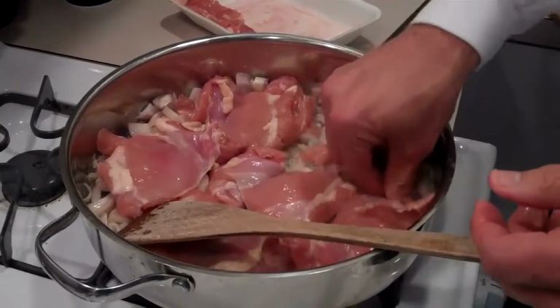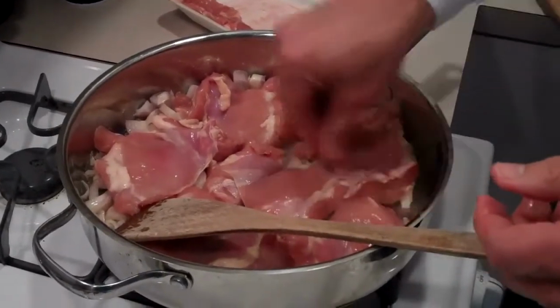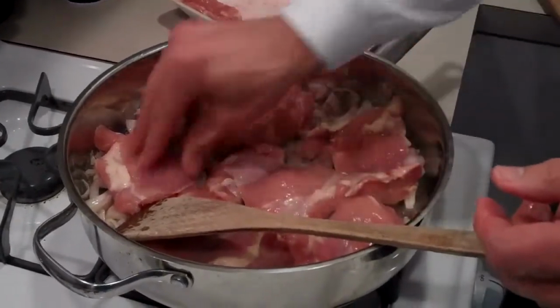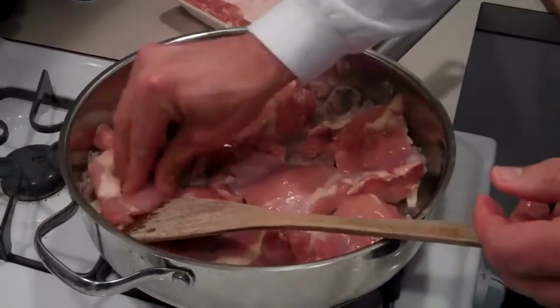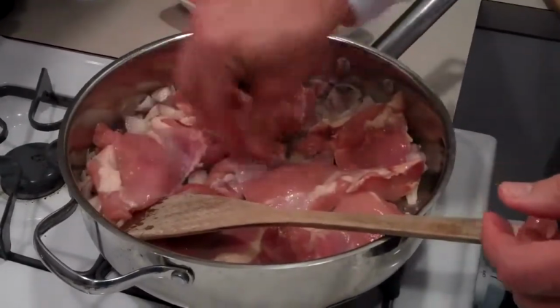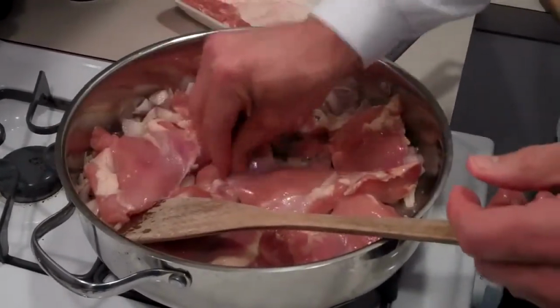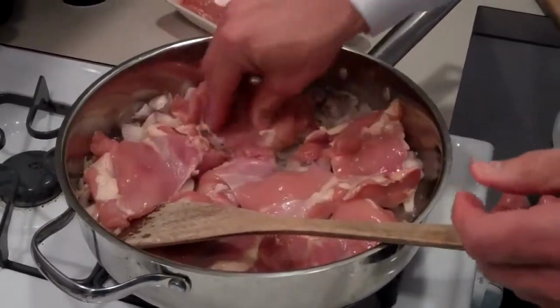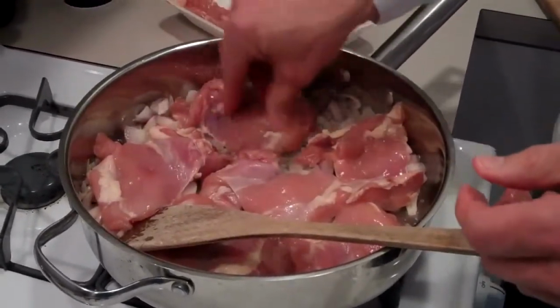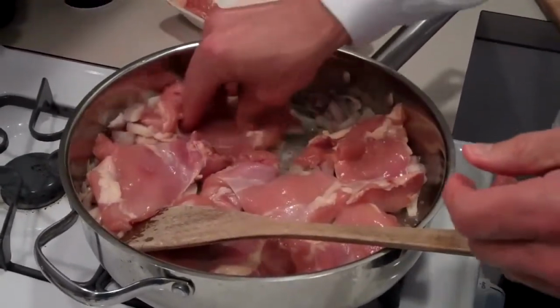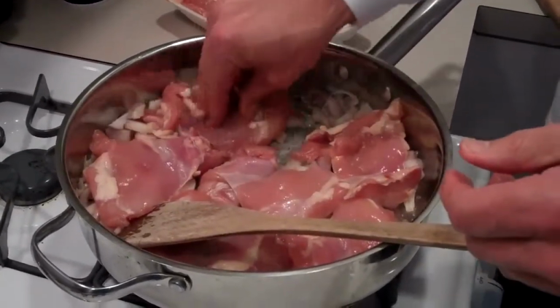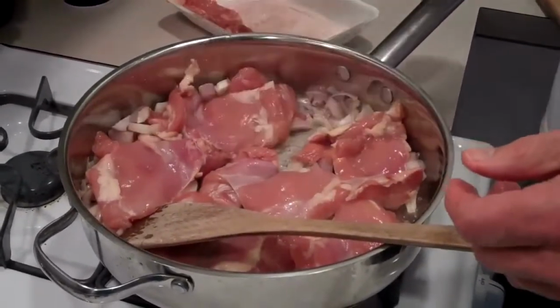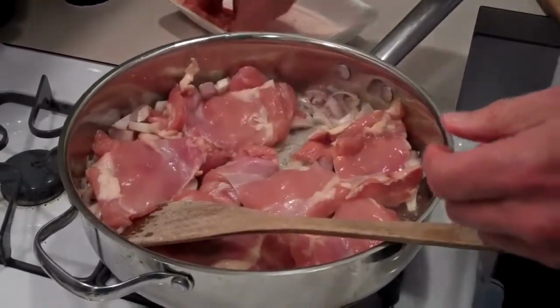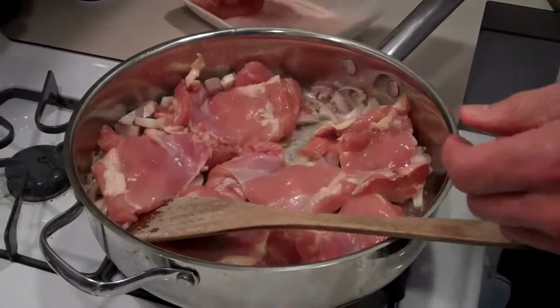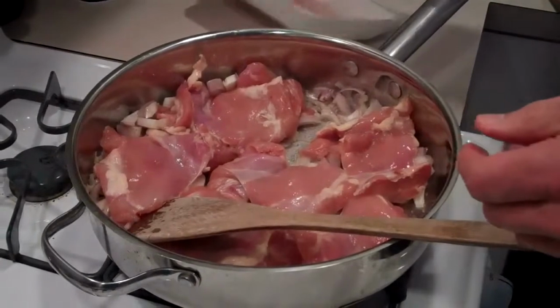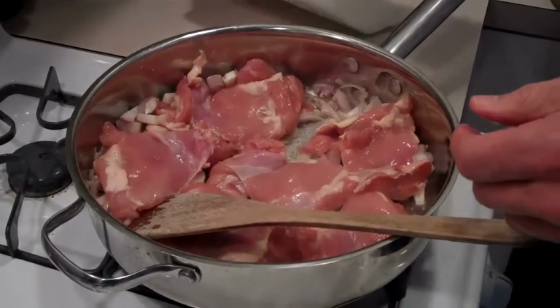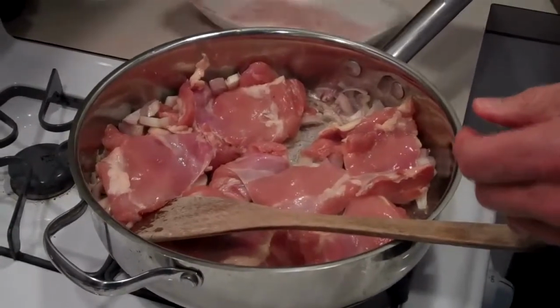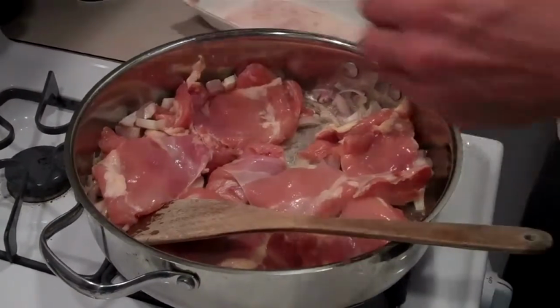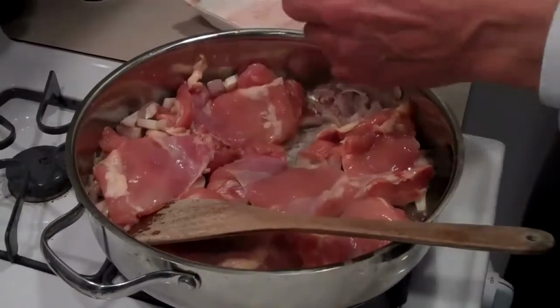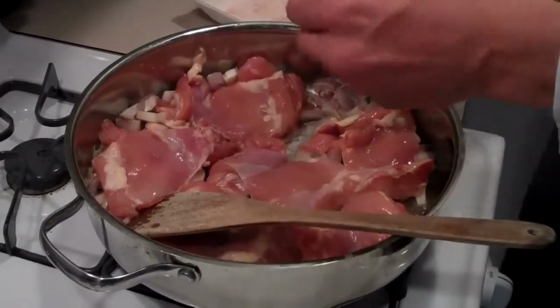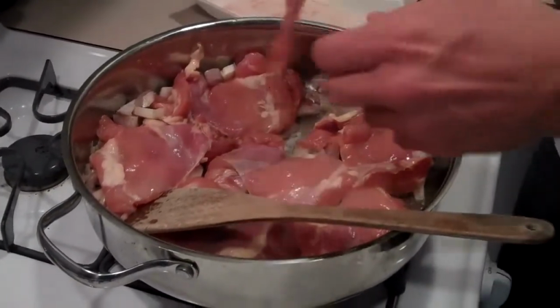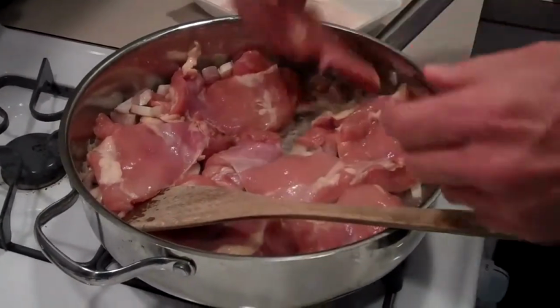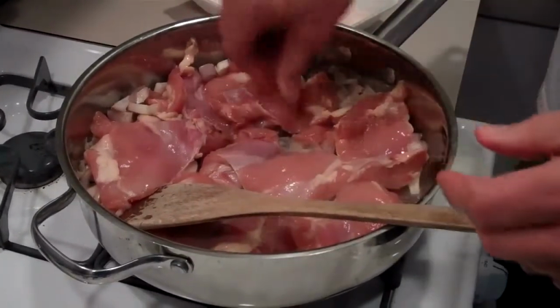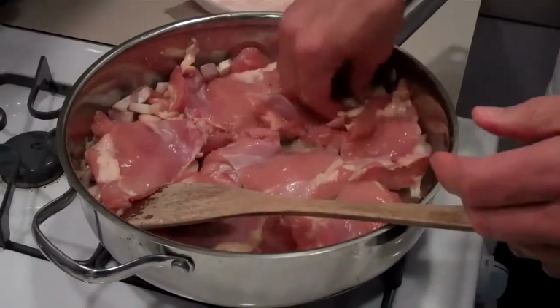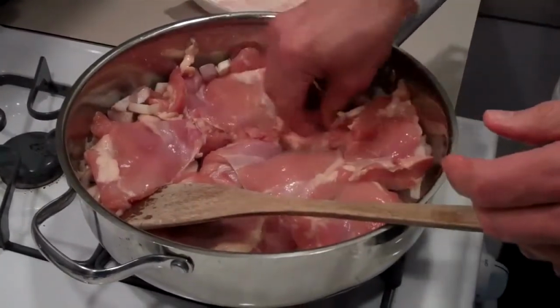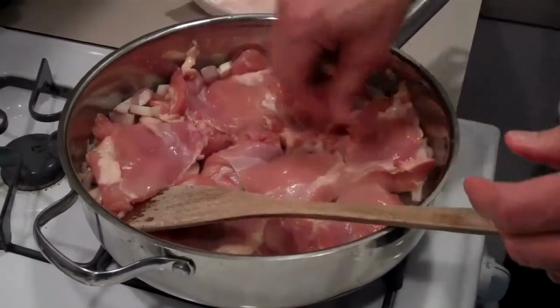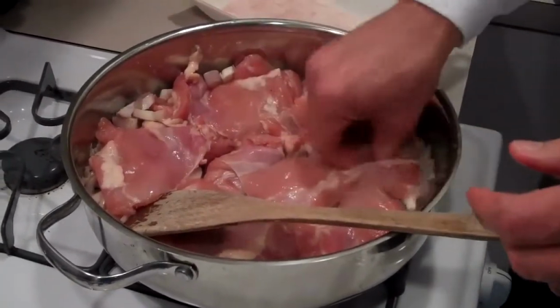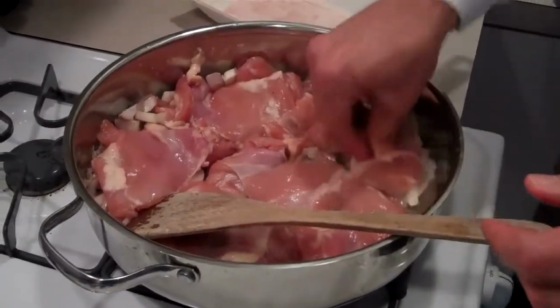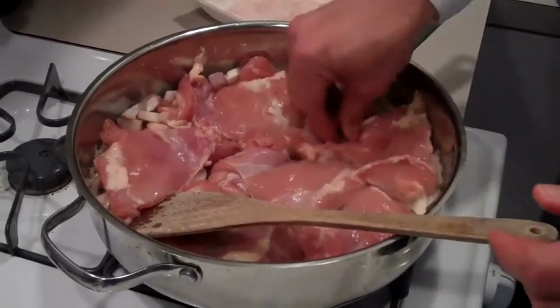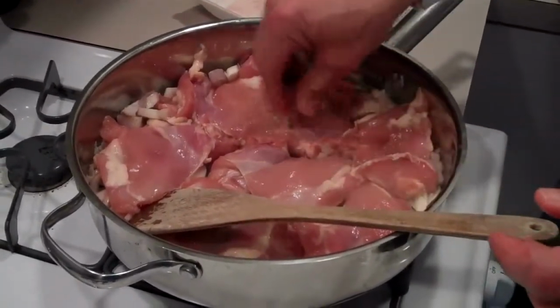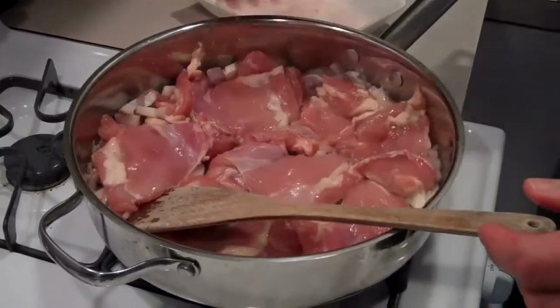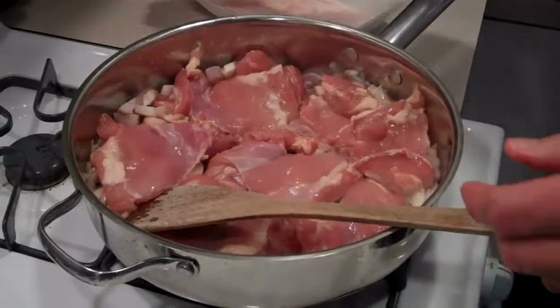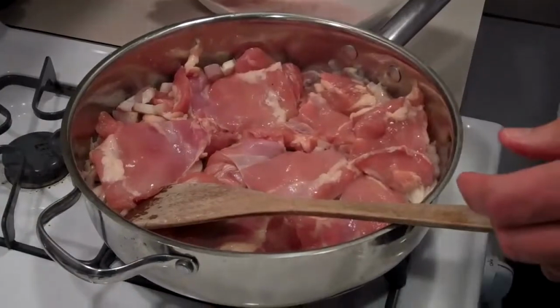Notice how this is a nice big pan — I can put a lot in here. I could probably even cram more in. I got this pan recently at TJ Maxx or Marshall's.